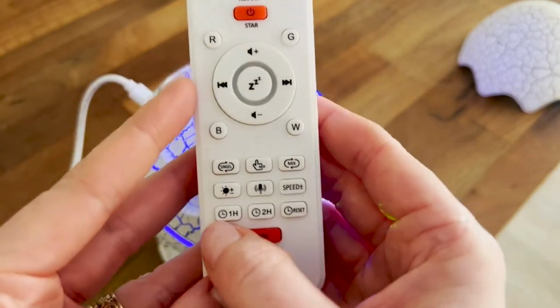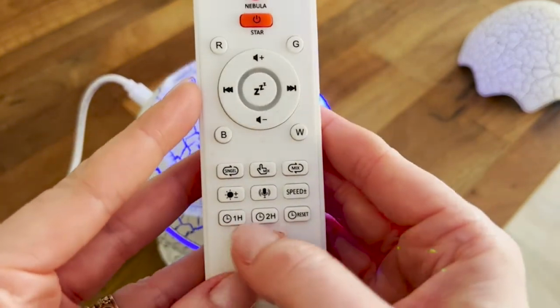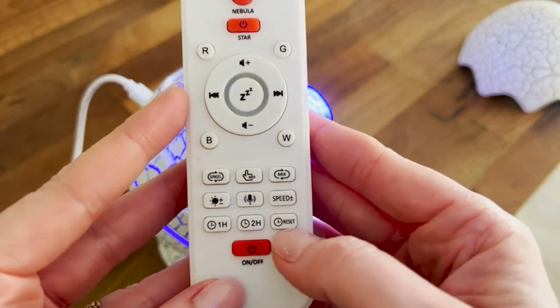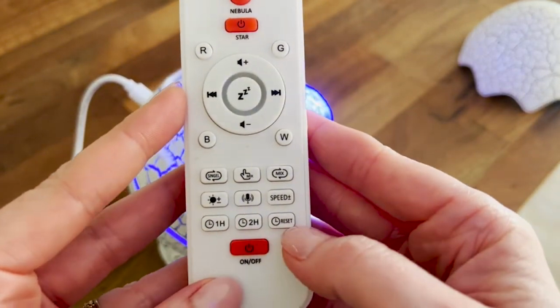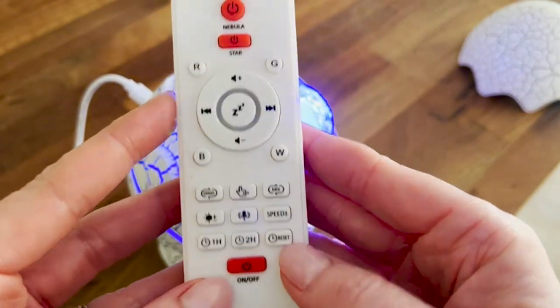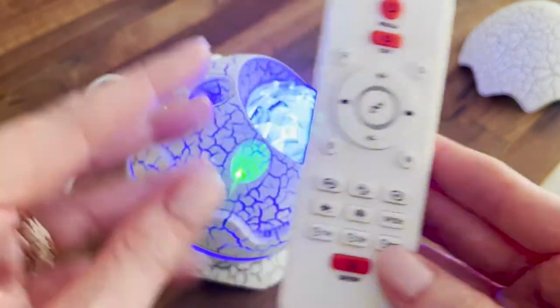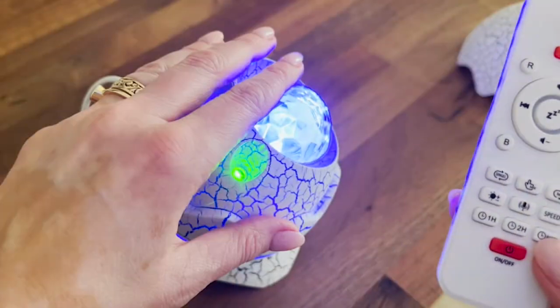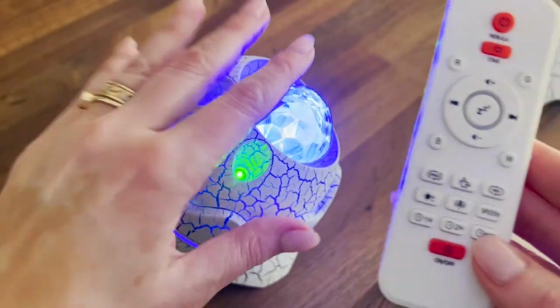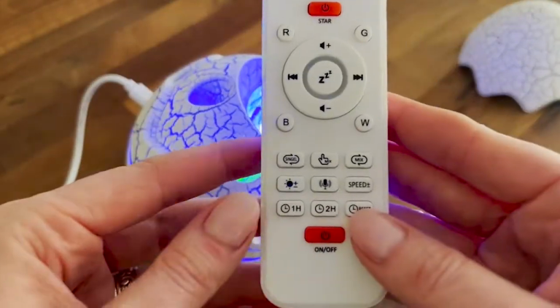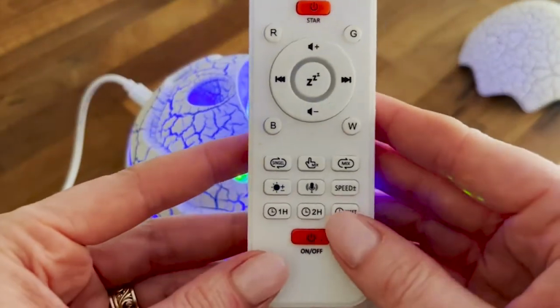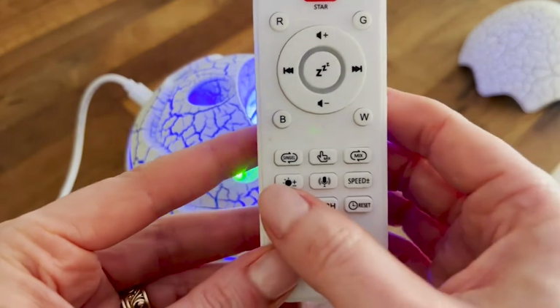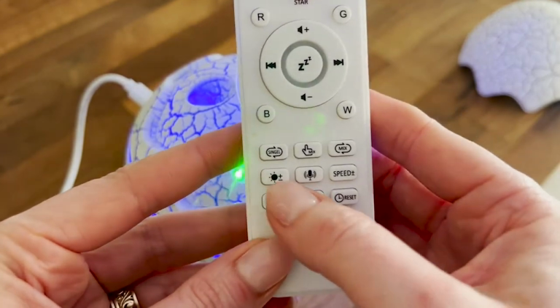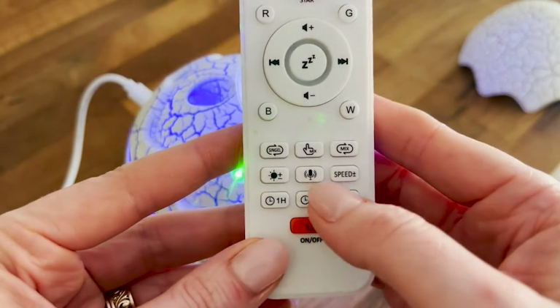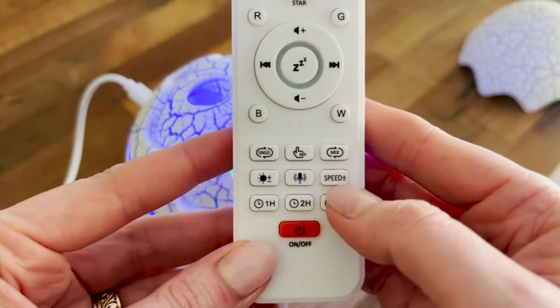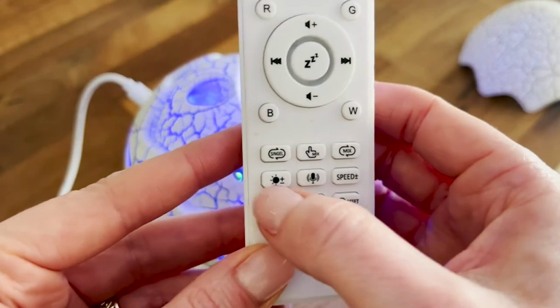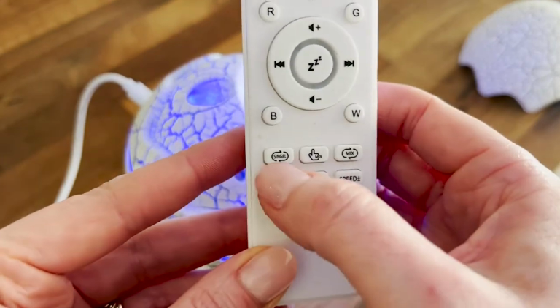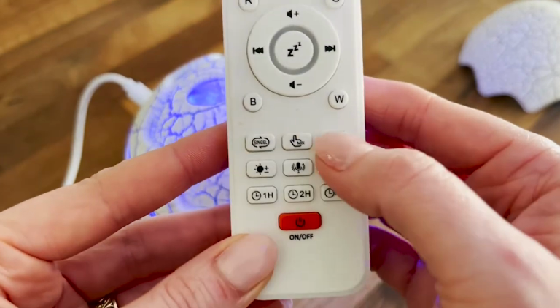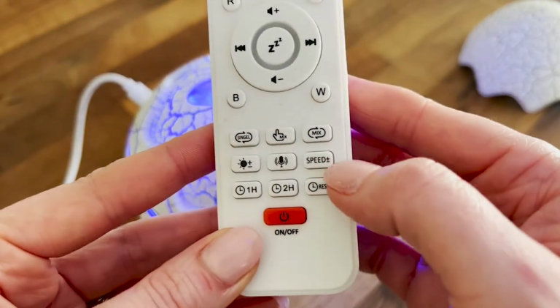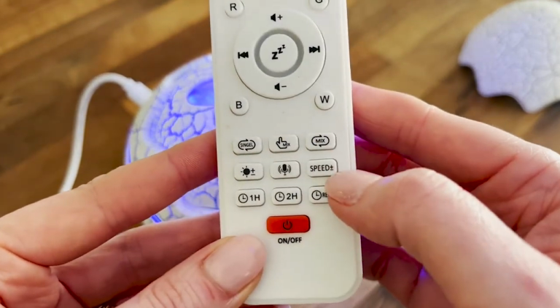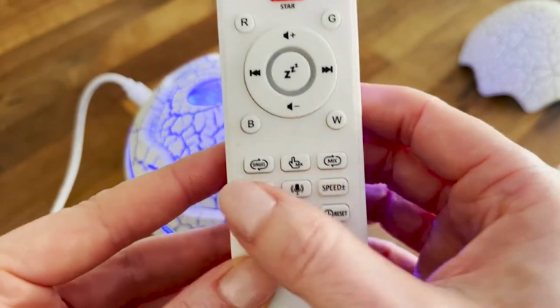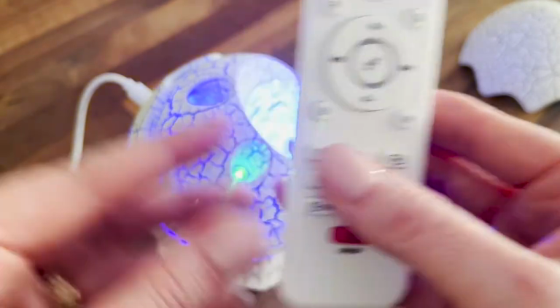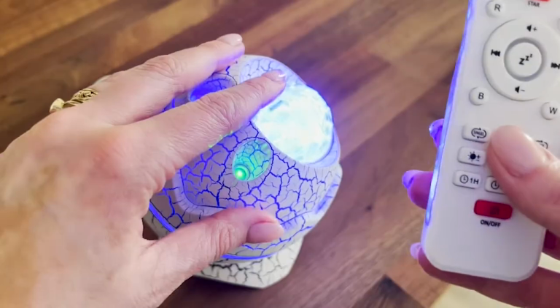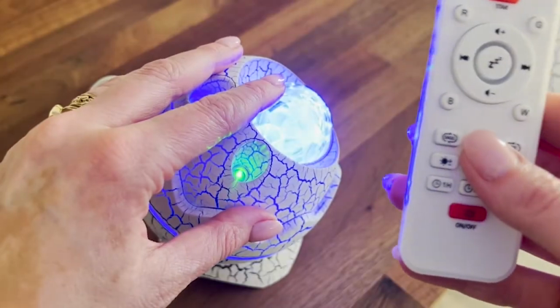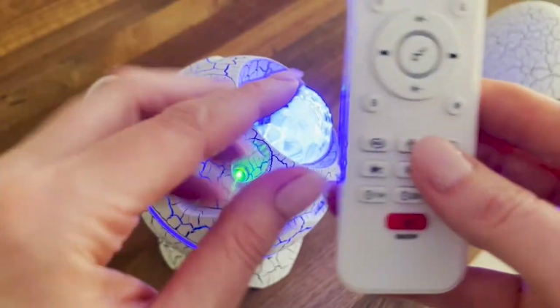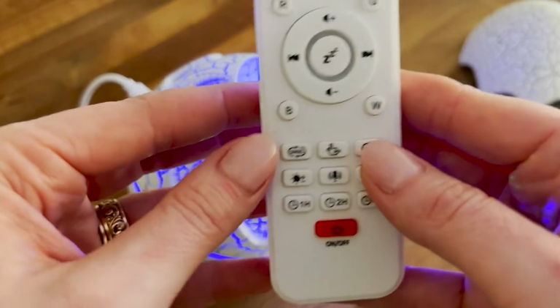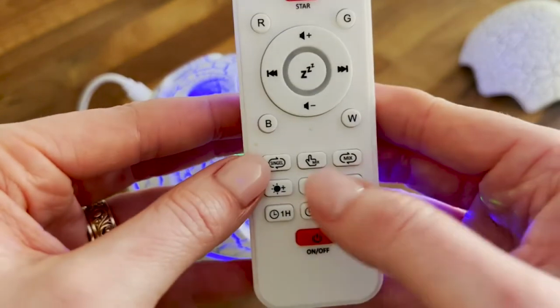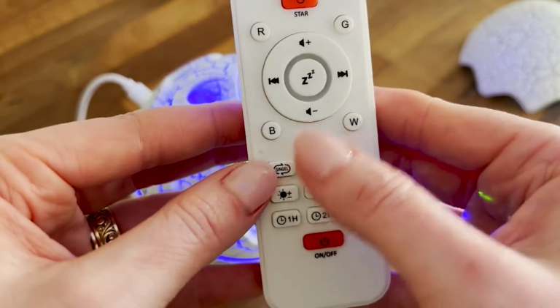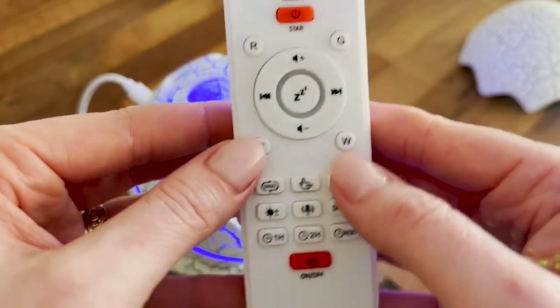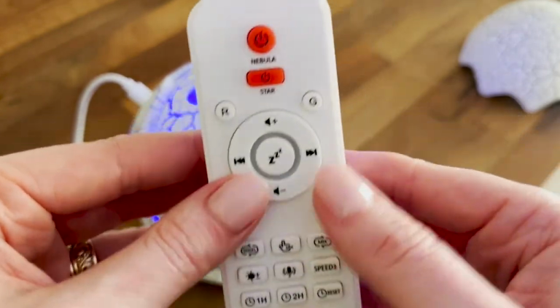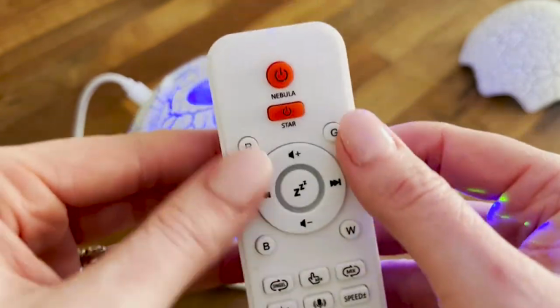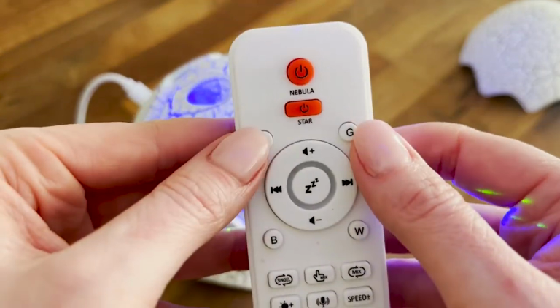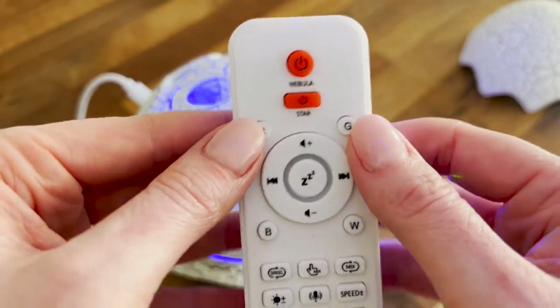It can be set on a timer, so if it's used as a nightlight it'll turn off after a certain amount of time. You can set the speed and tempo of the colors and choose the color combinations that you like.